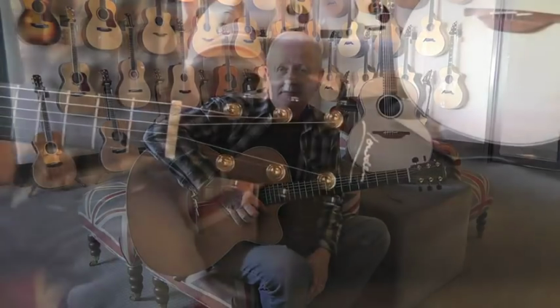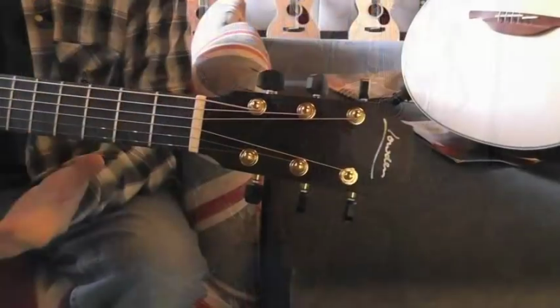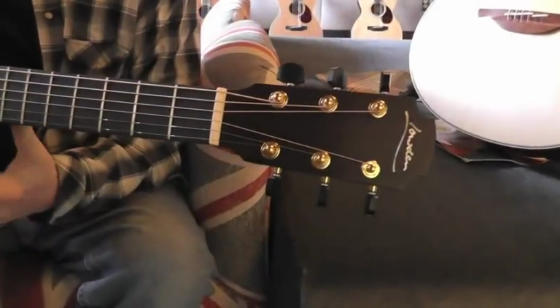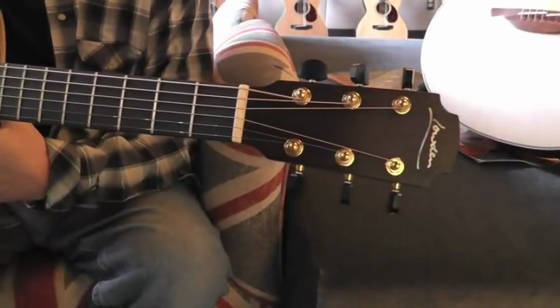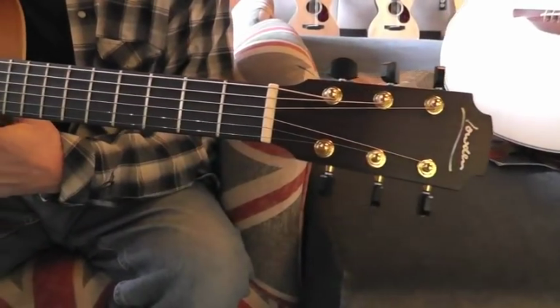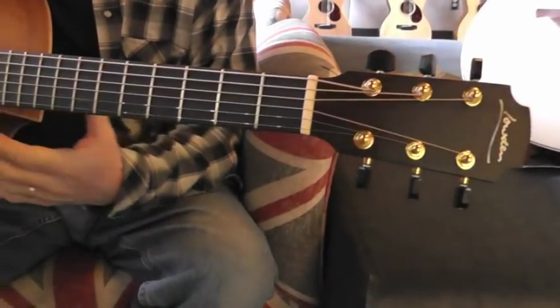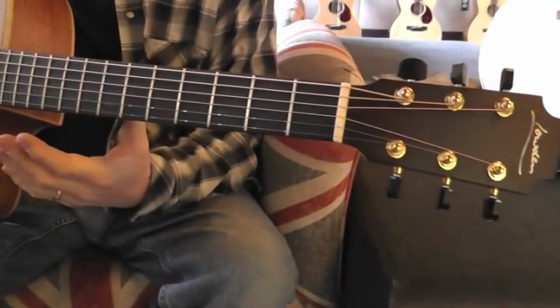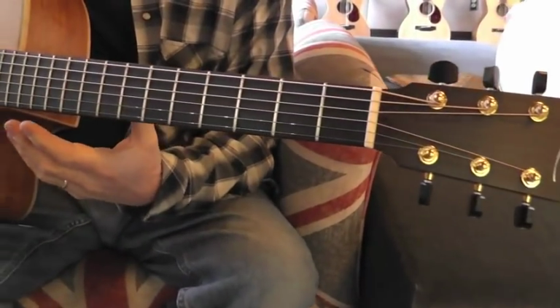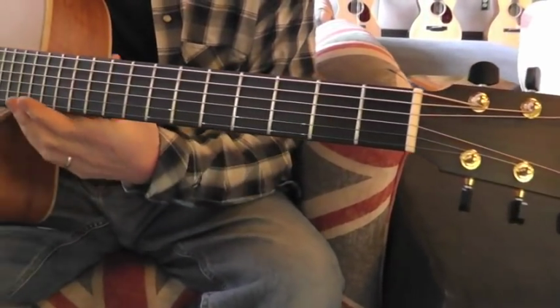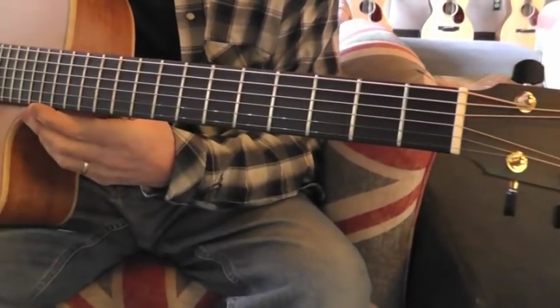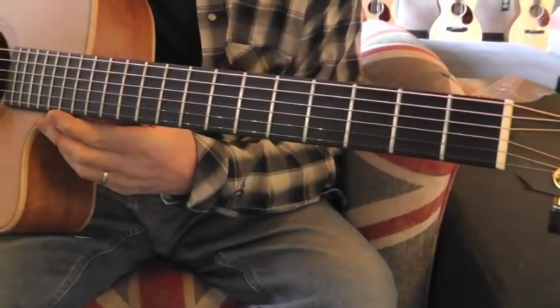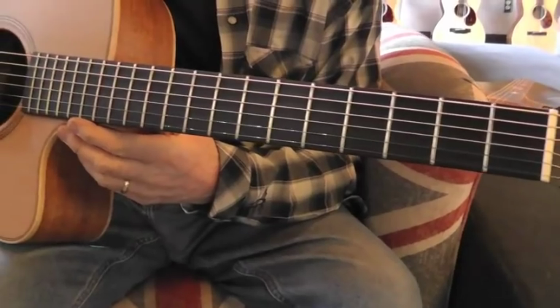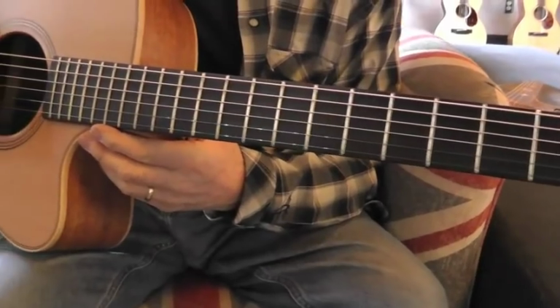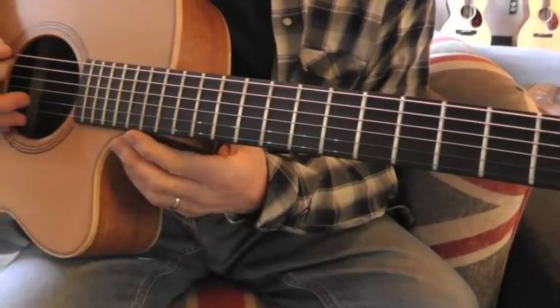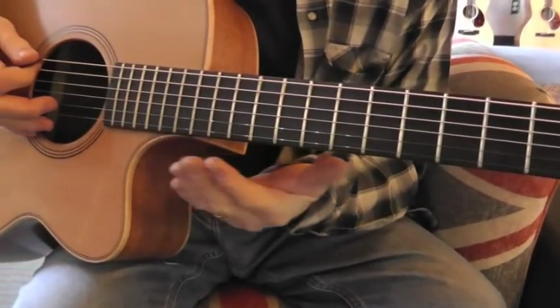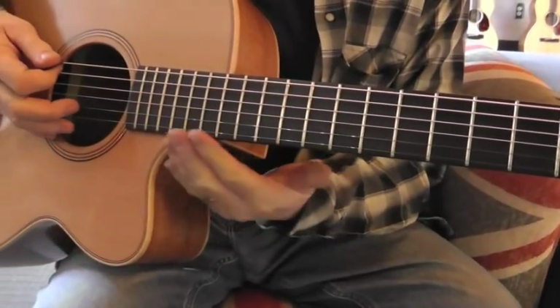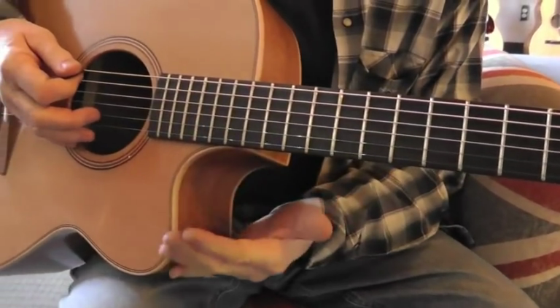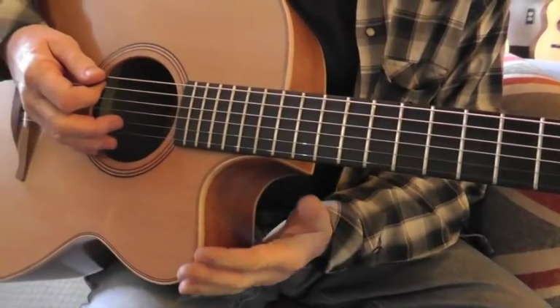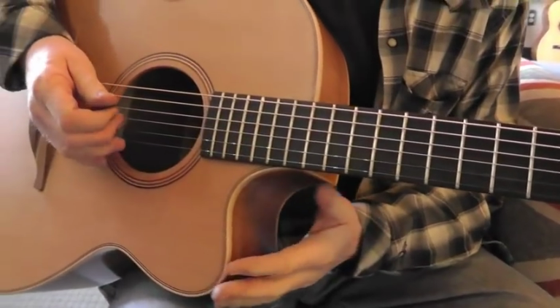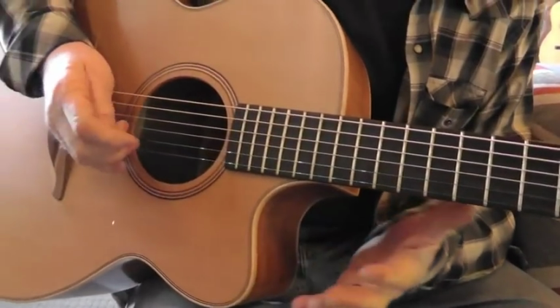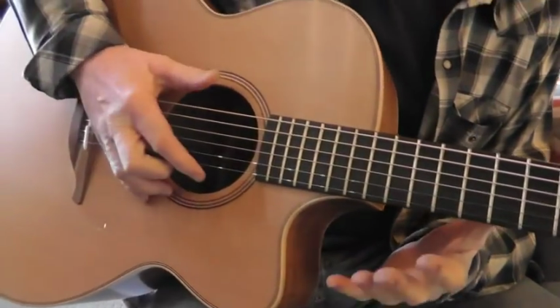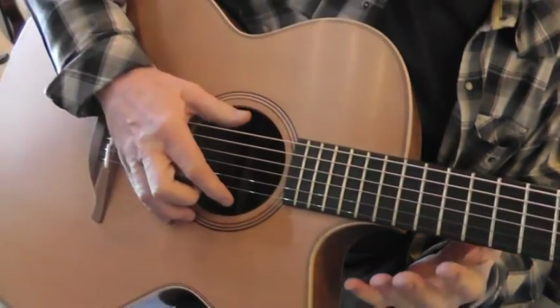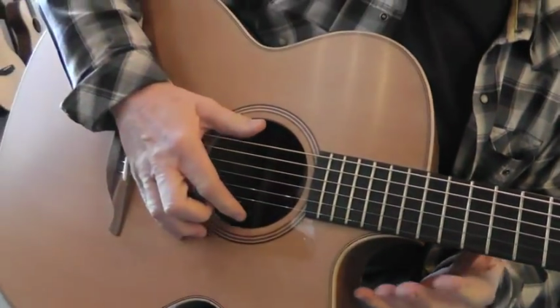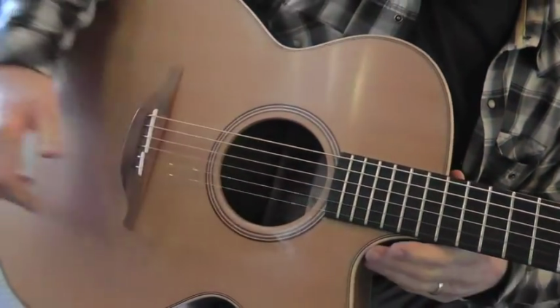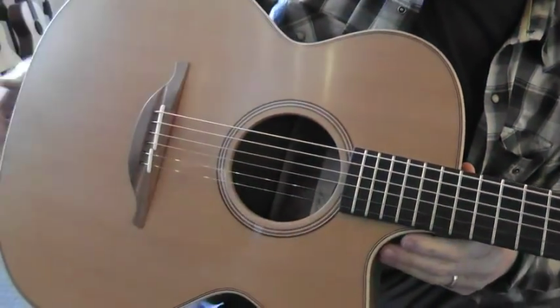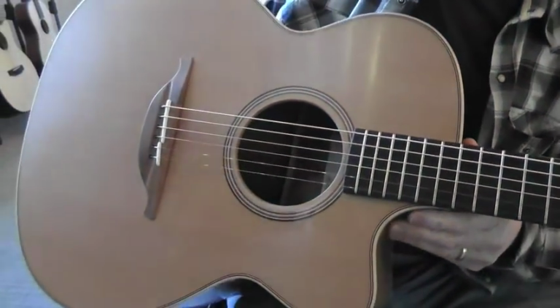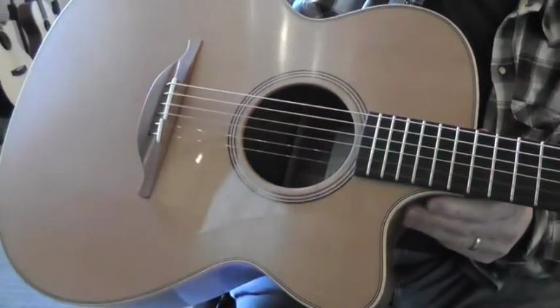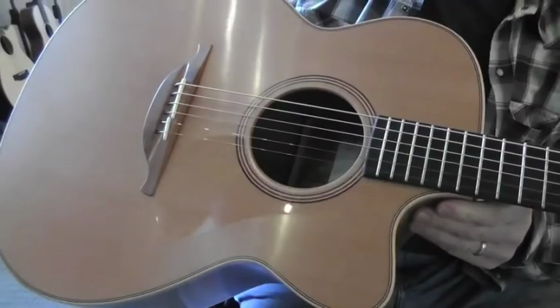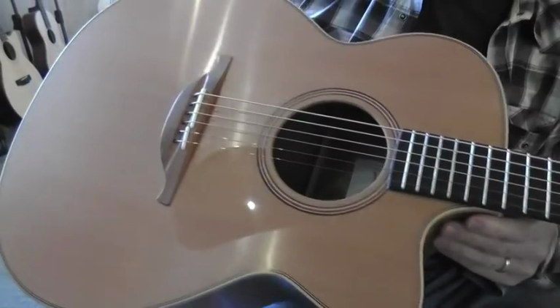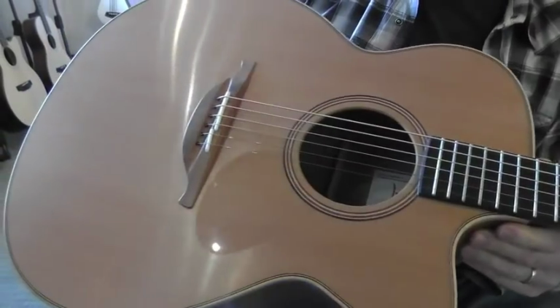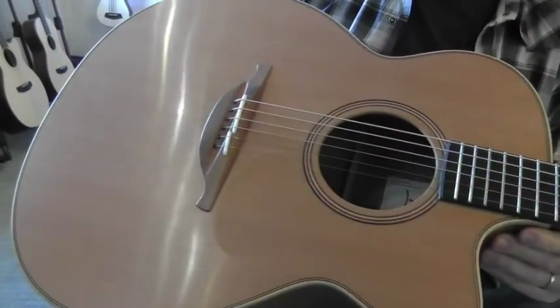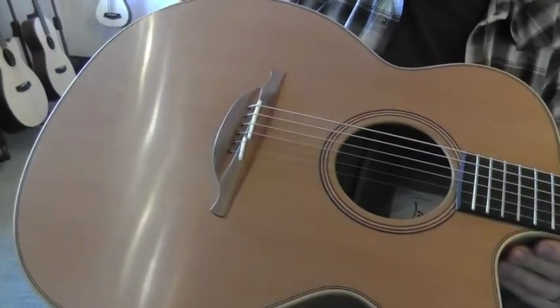I have here with me George's guitar known as the O-22C, the Sea of Being Cutaway. This is an absolutely stunning example of George's work.